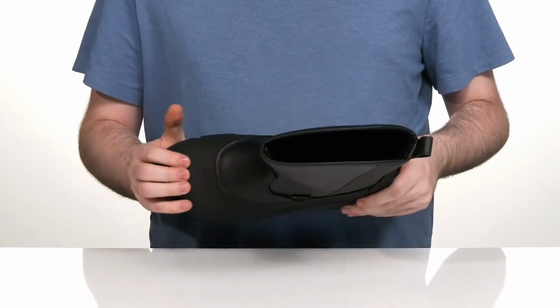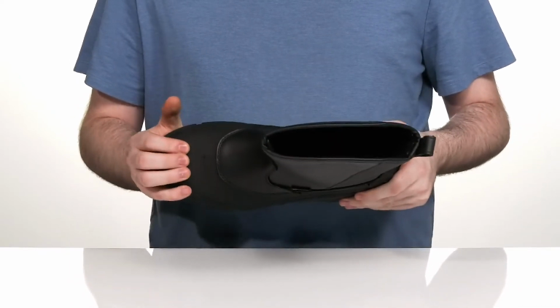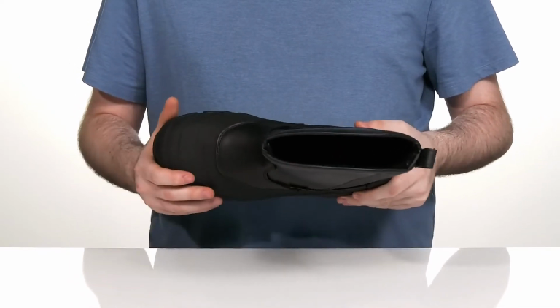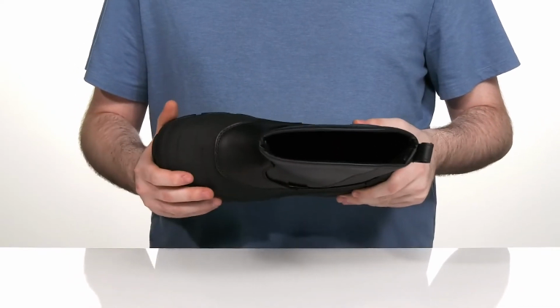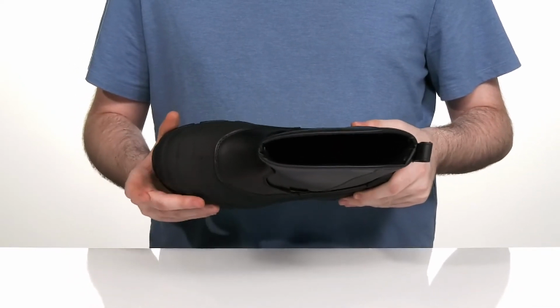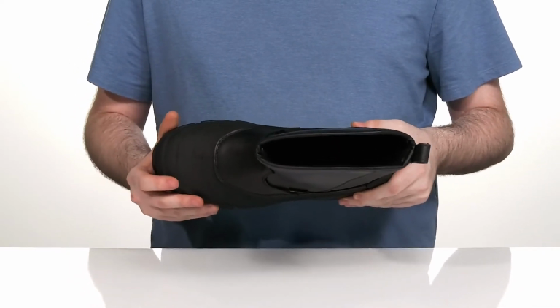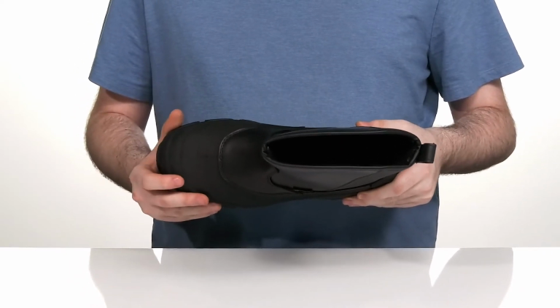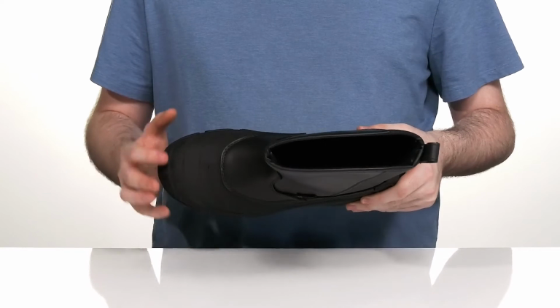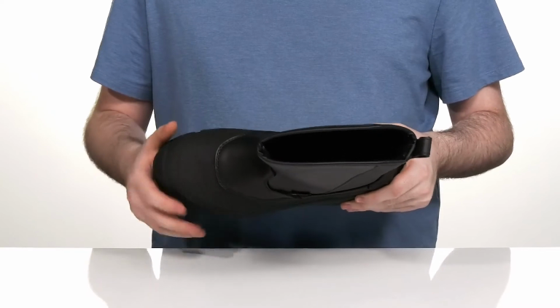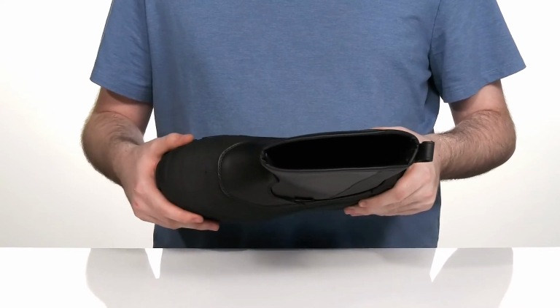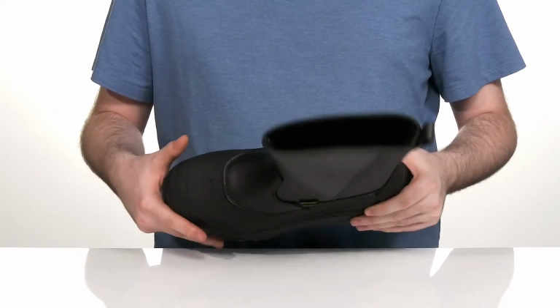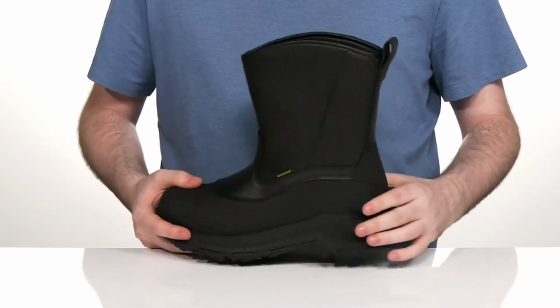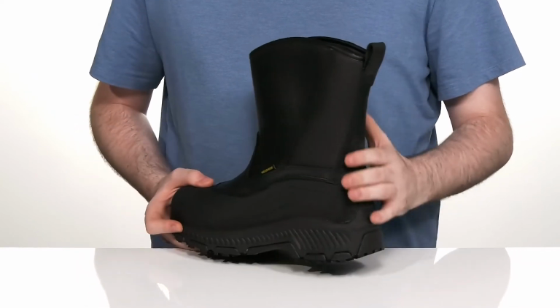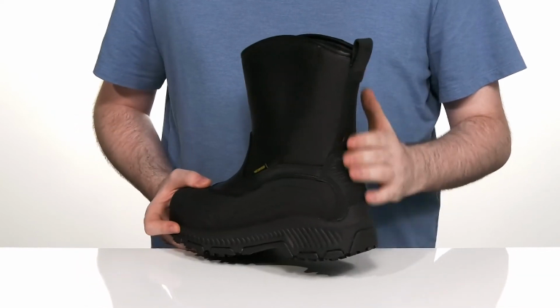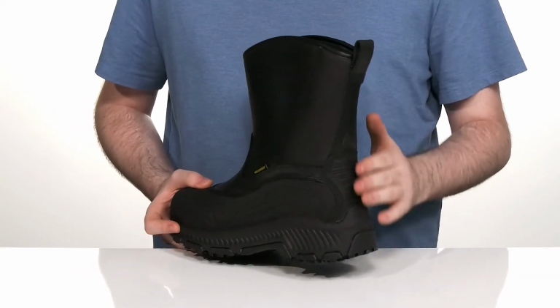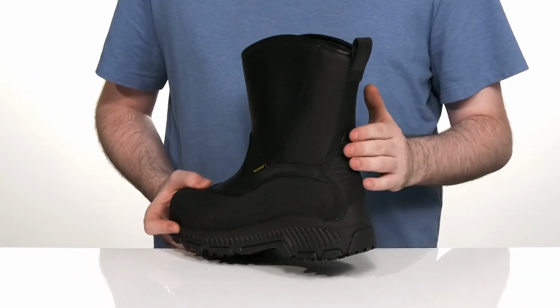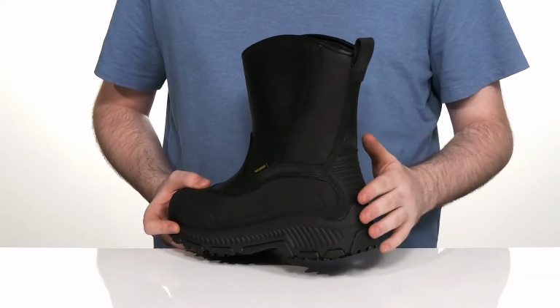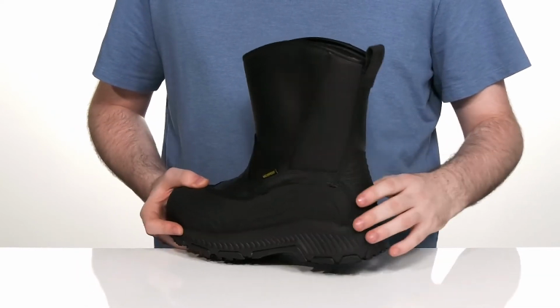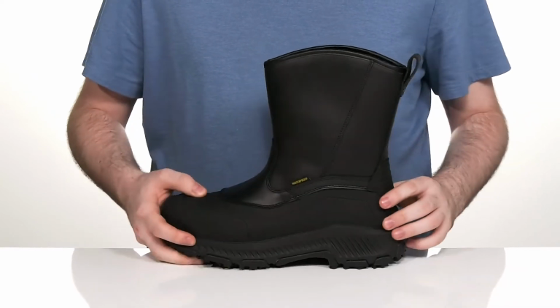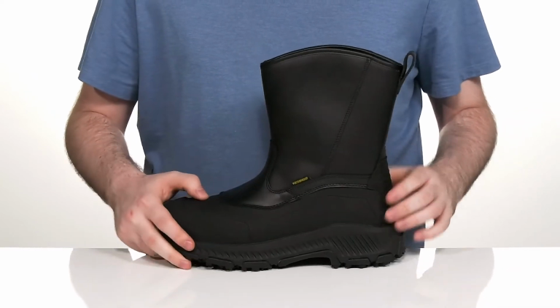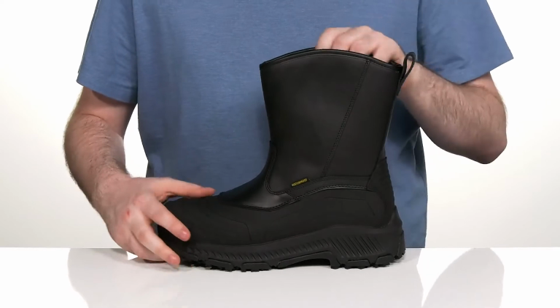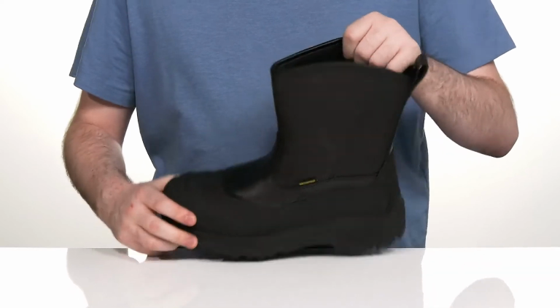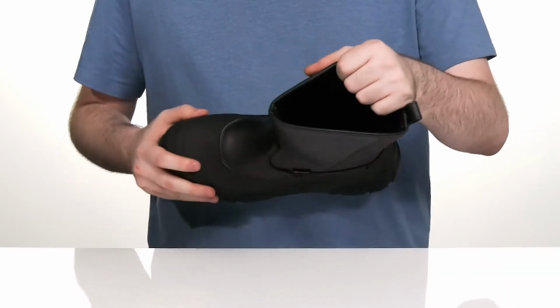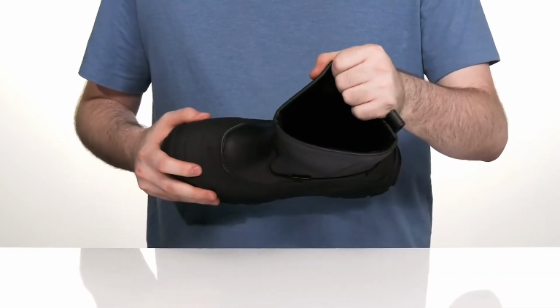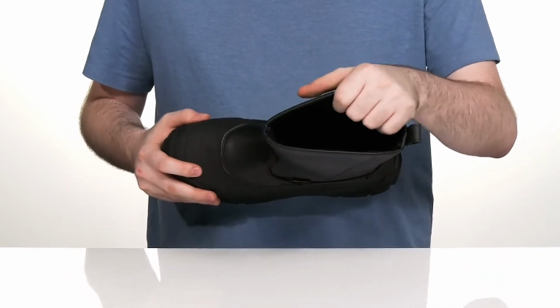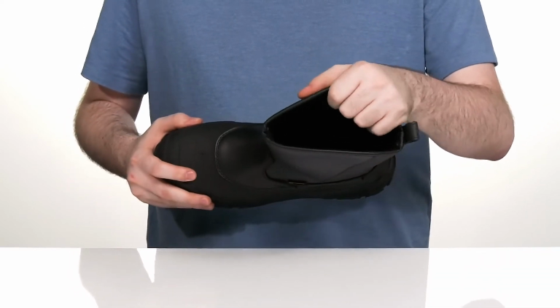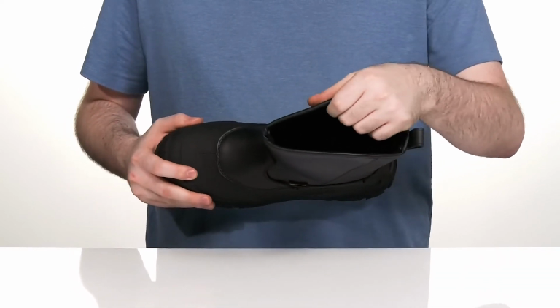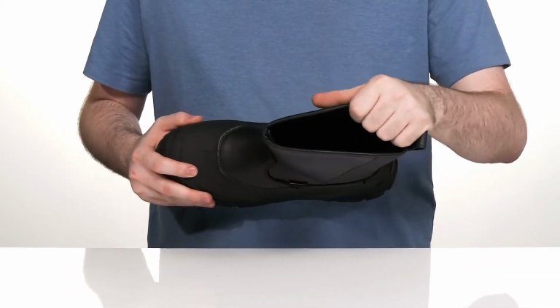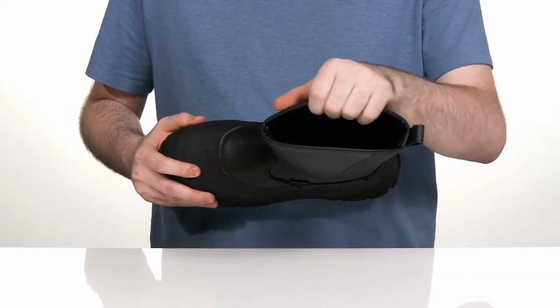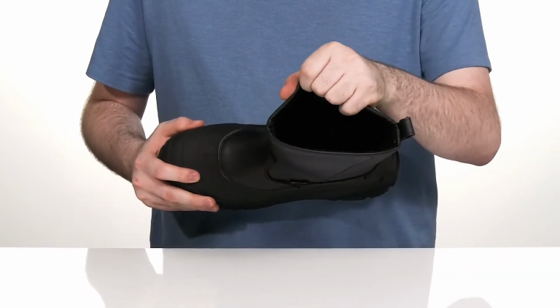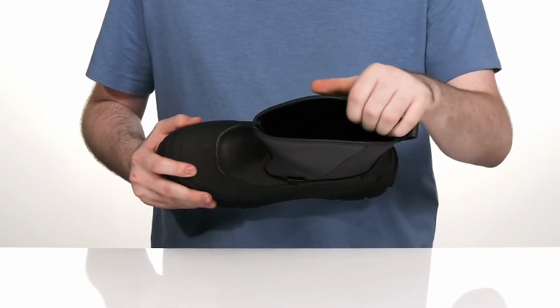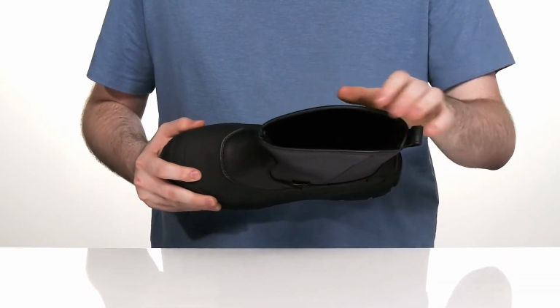There's a composite safety toe in the forefoot that's nice and lightweight to protect you from impact hazards, while the heel is going to keep you reinforced and locked down. The inside lining is textile, using some extra padding for comfort cushioning.